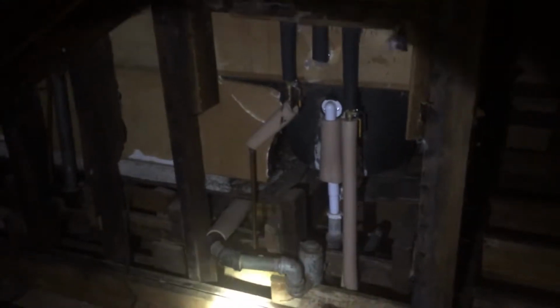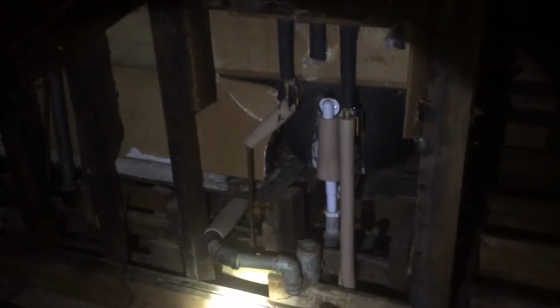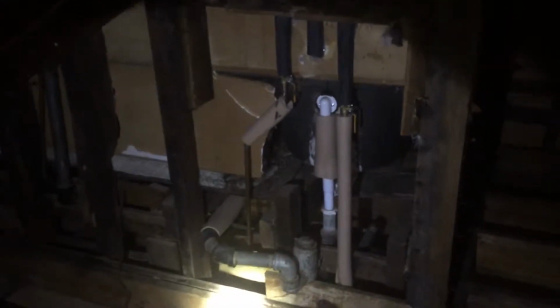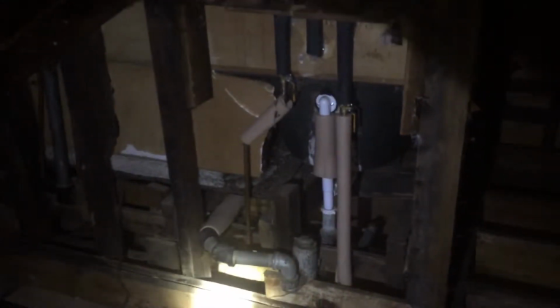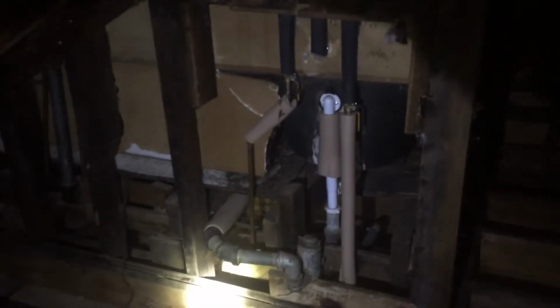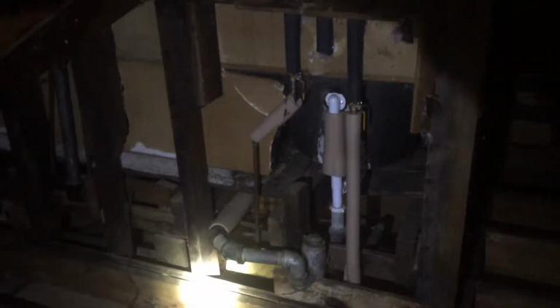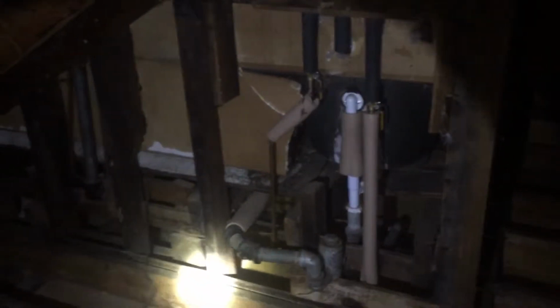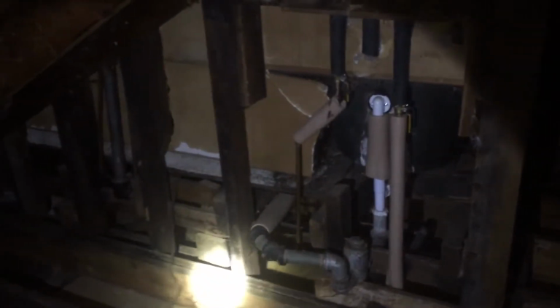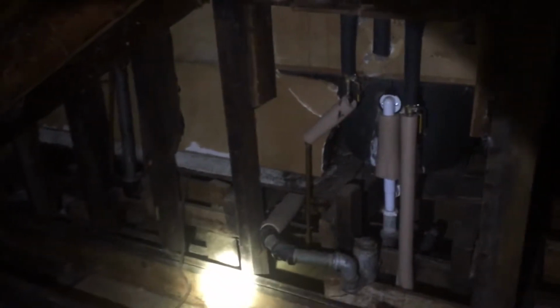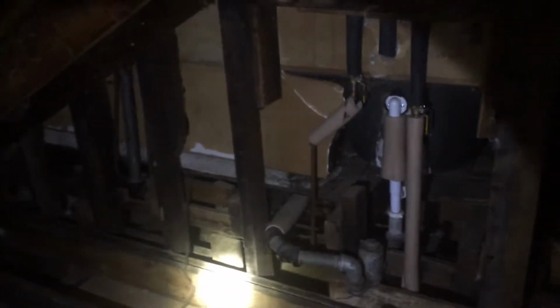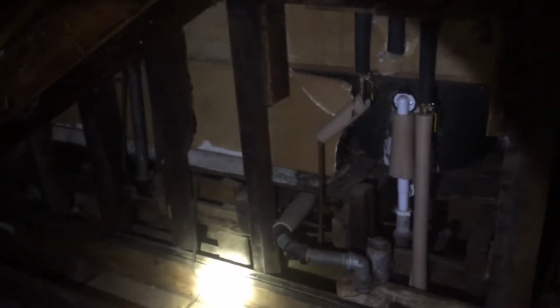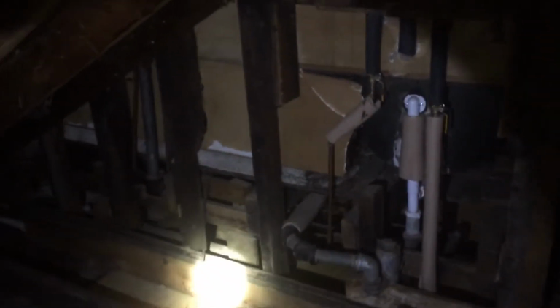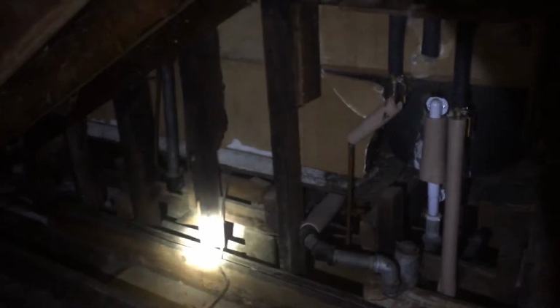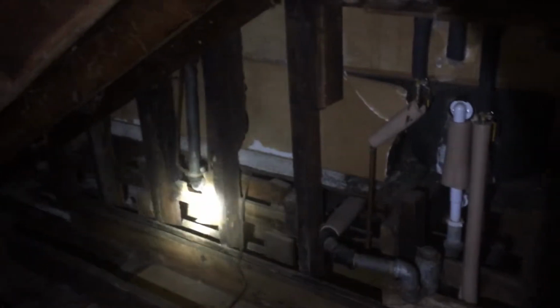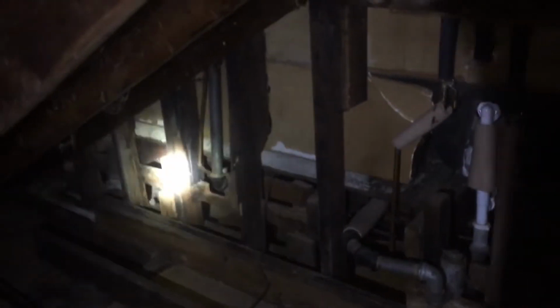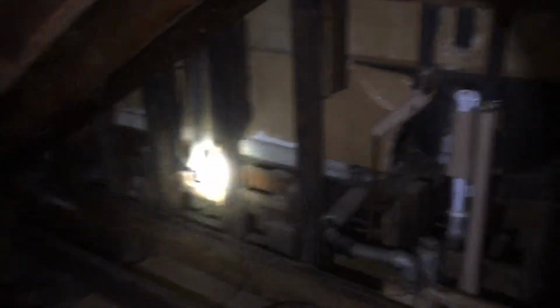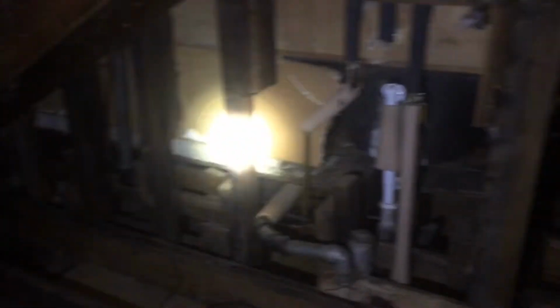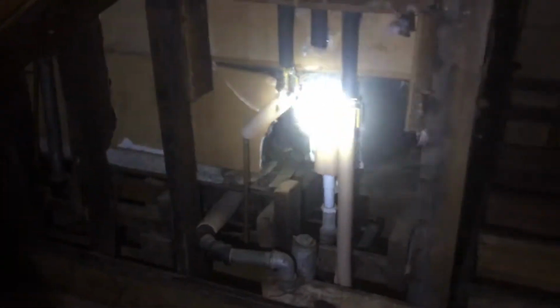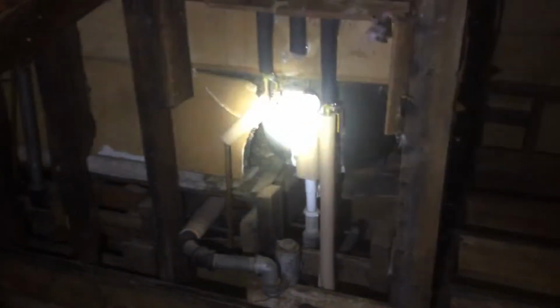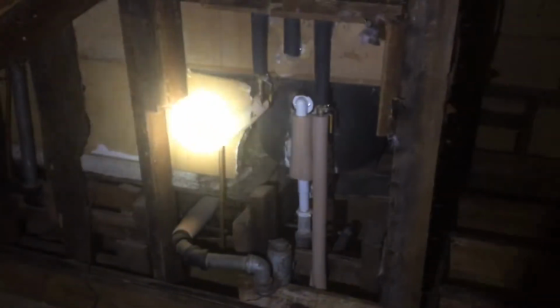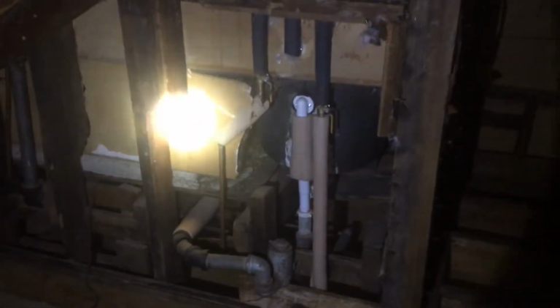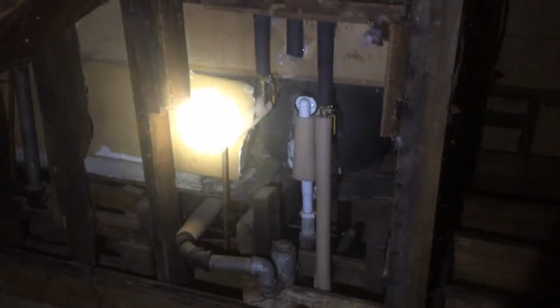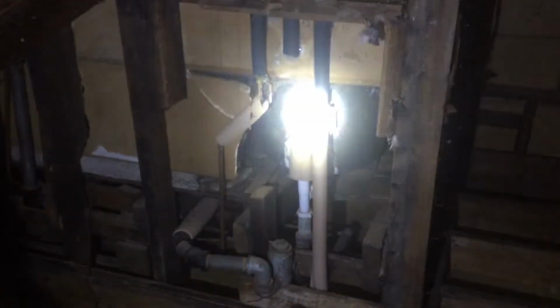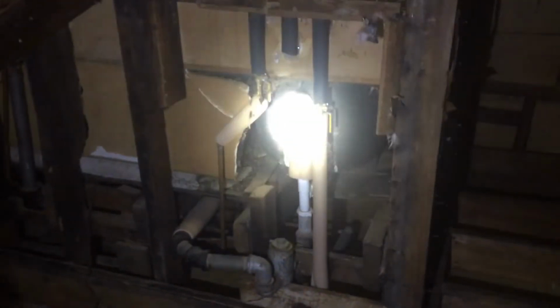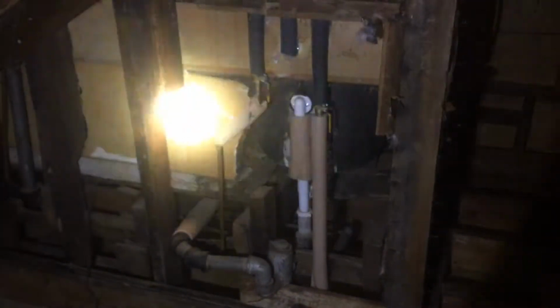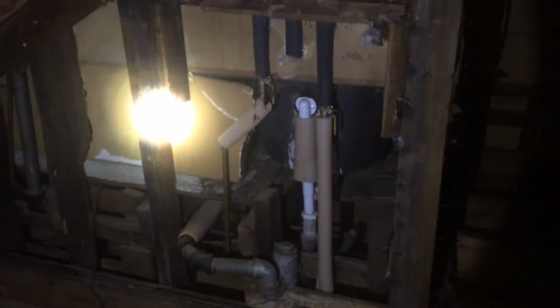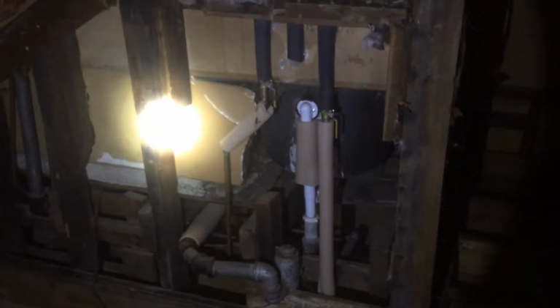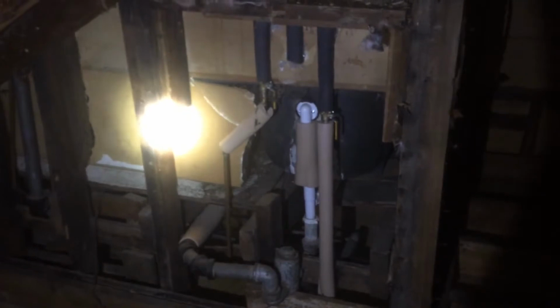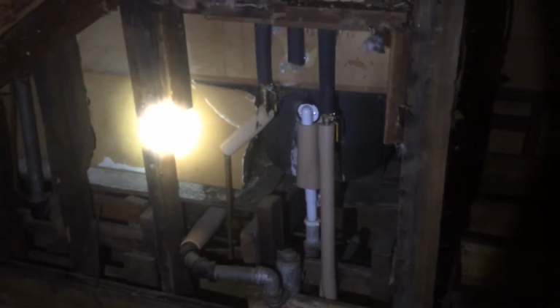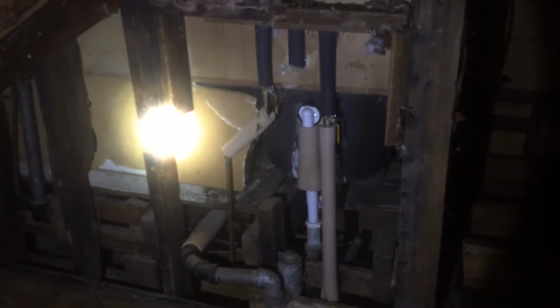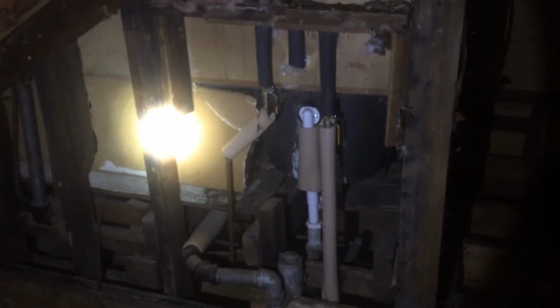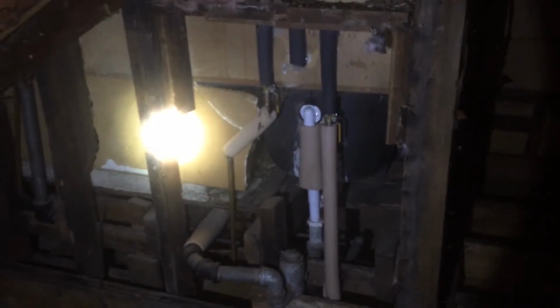This is Nate Adams with Energy Smart Home Performance and I'm going to show you around a kind of unusual attic here. So you can see right there, that is the tub up here.